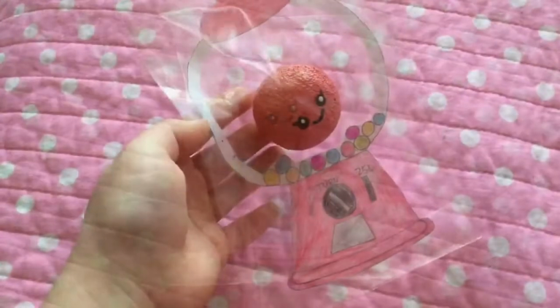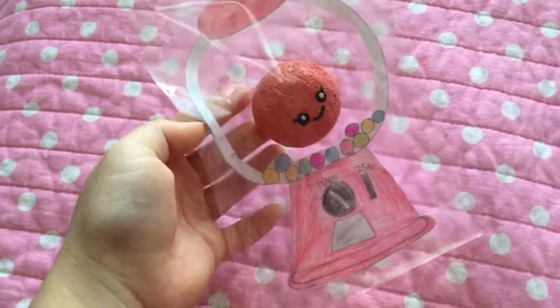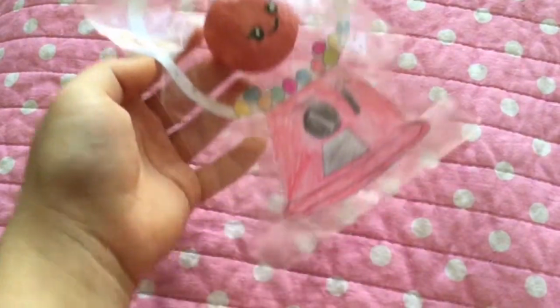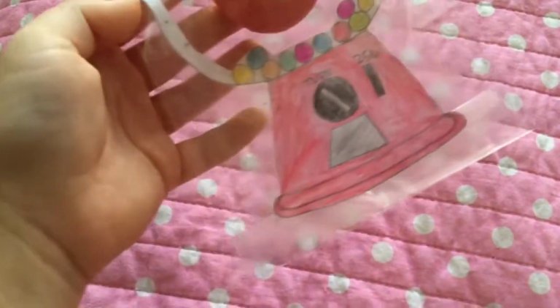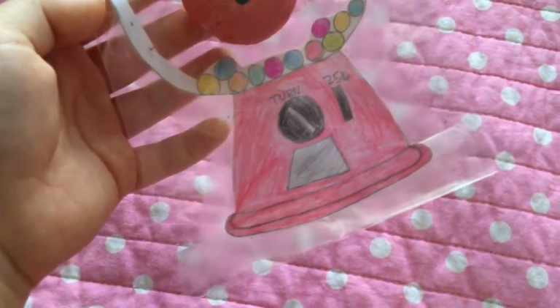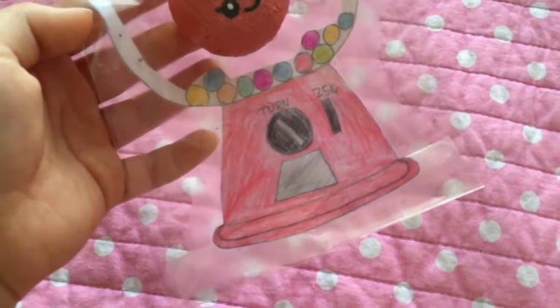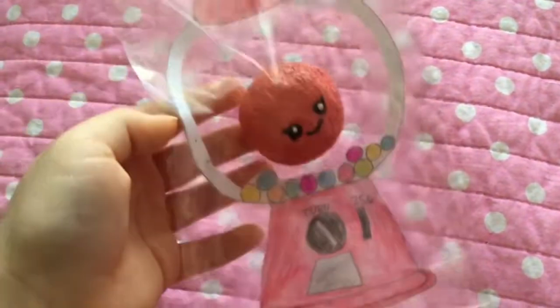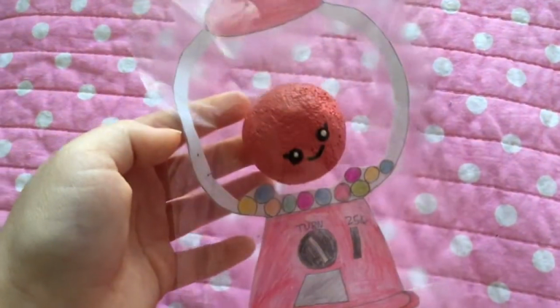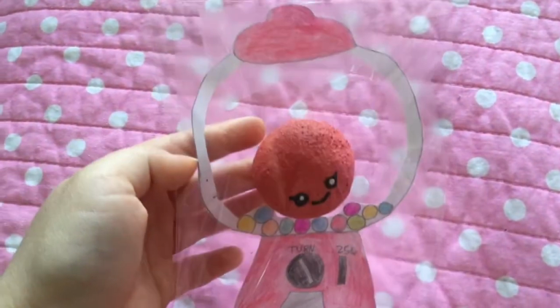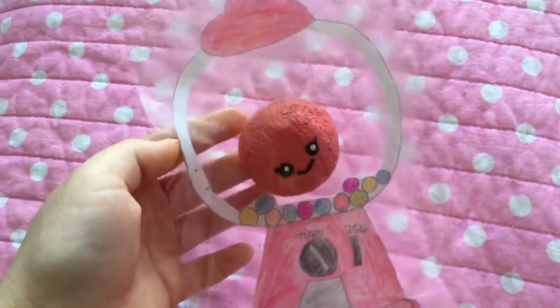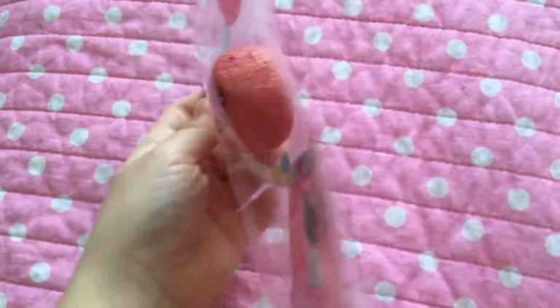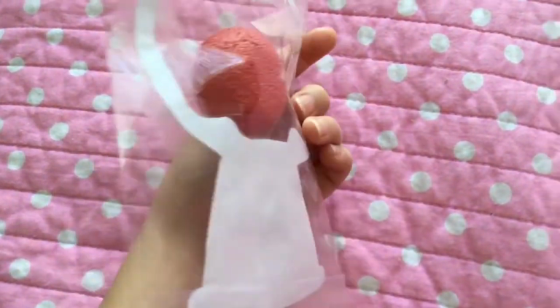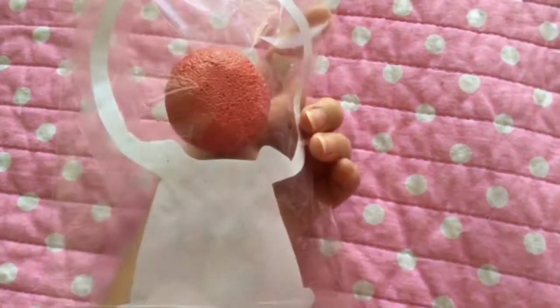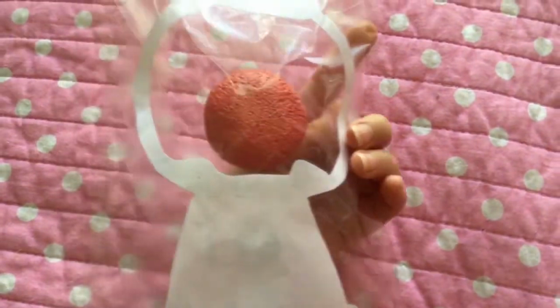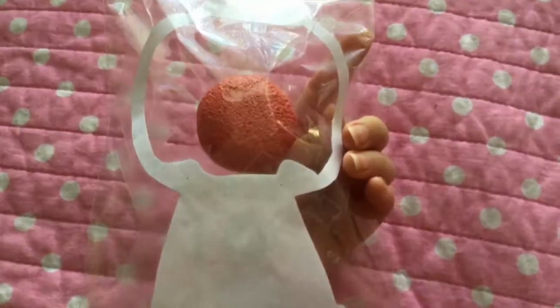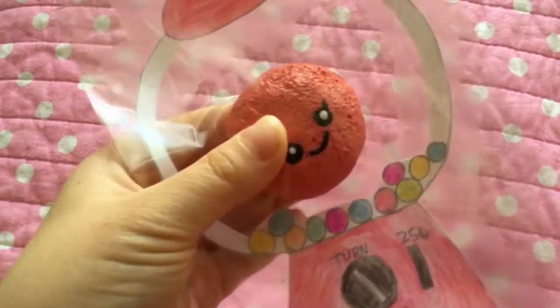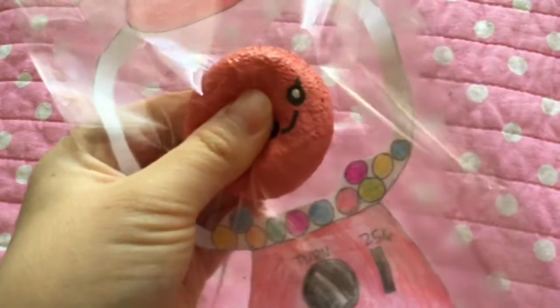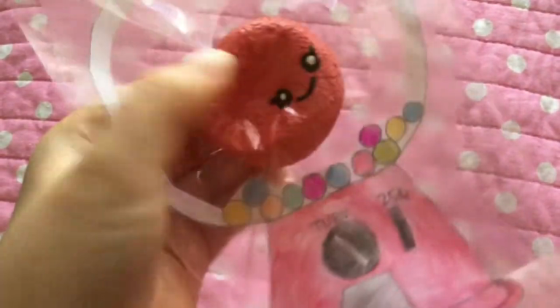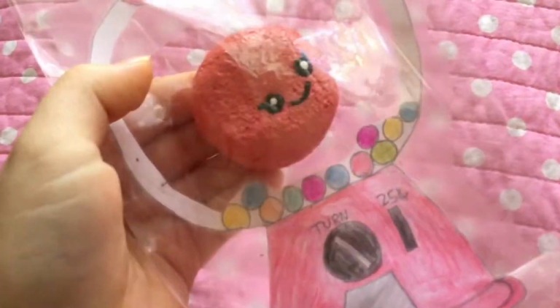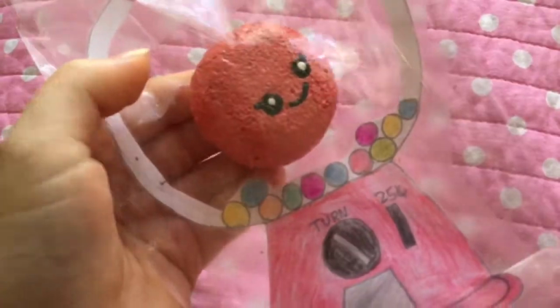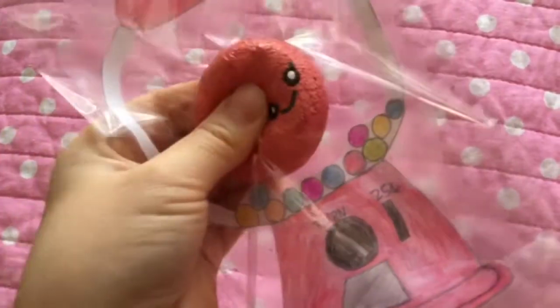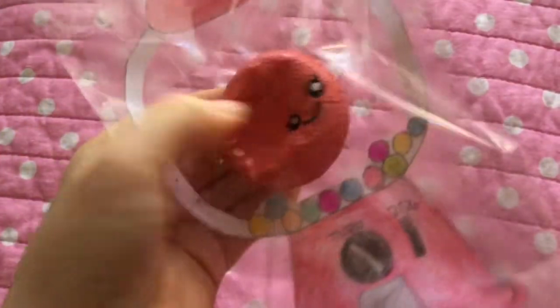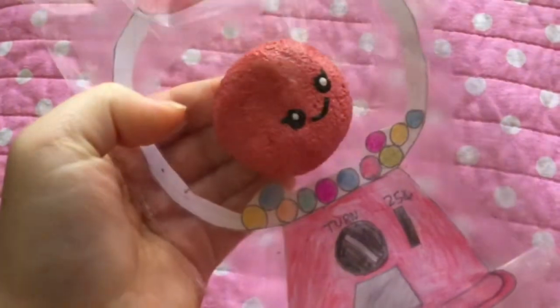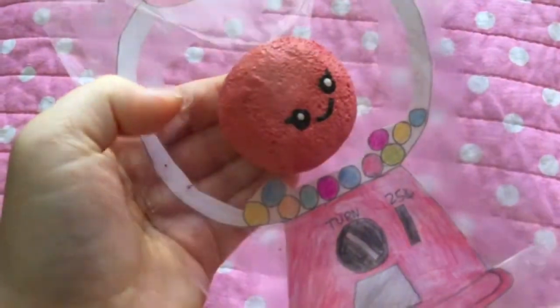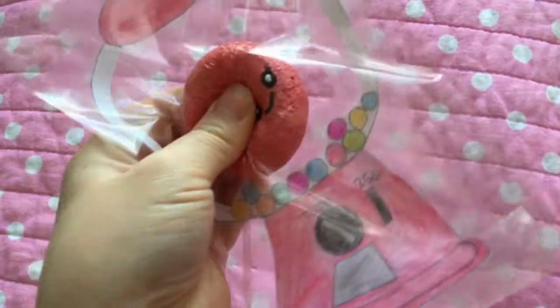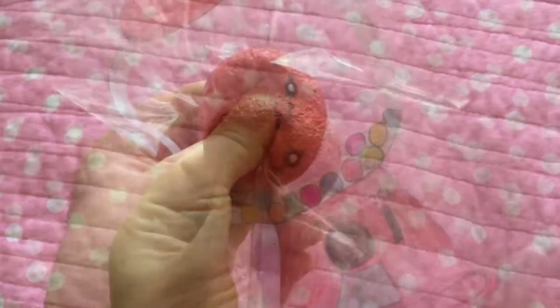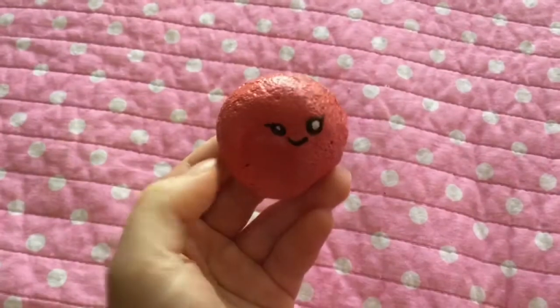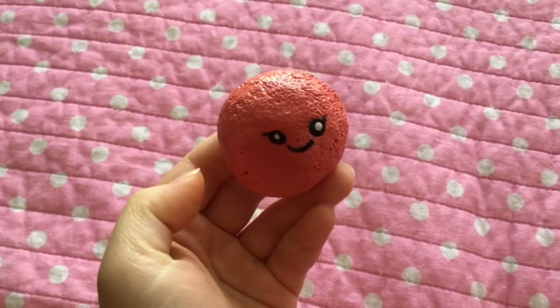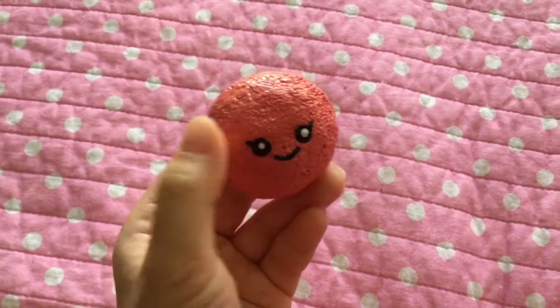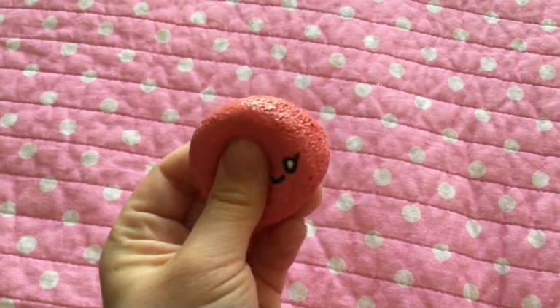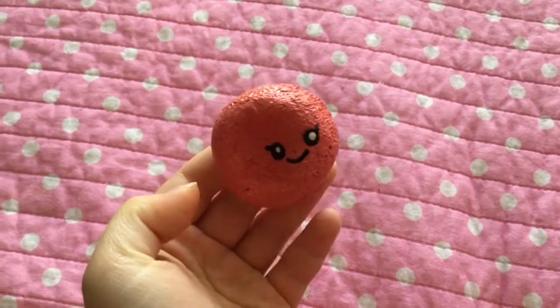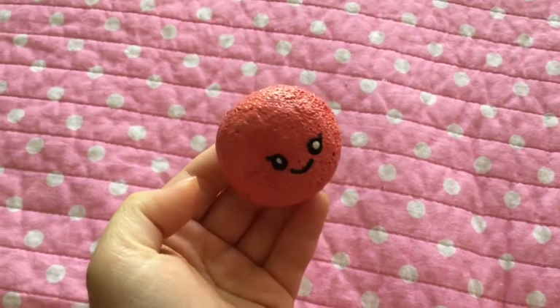Hey guys, so in today's video I have this super adorable homemade gumball squishy and the packaging is just a cute gumball machine. The squishy is a peach colored gumball and it's super soft and slow rising.